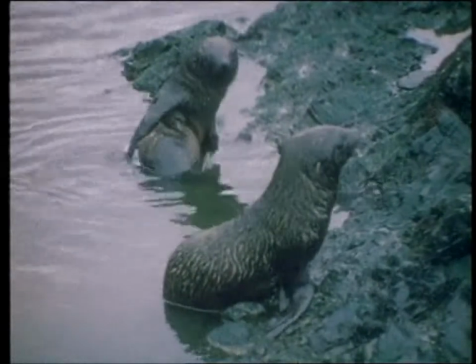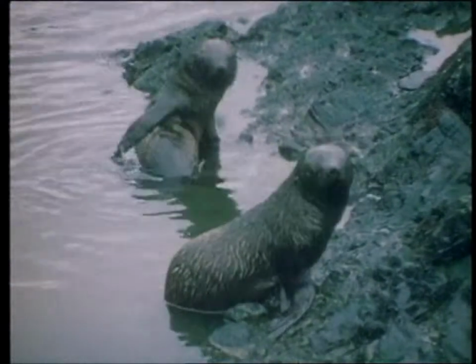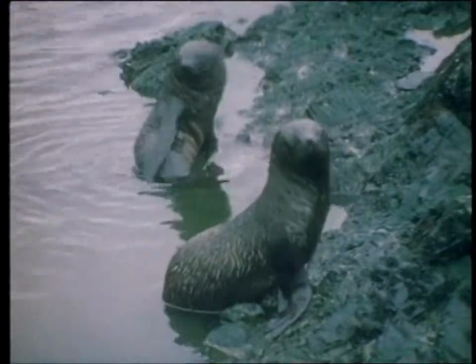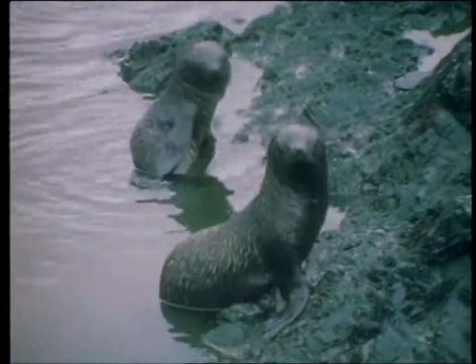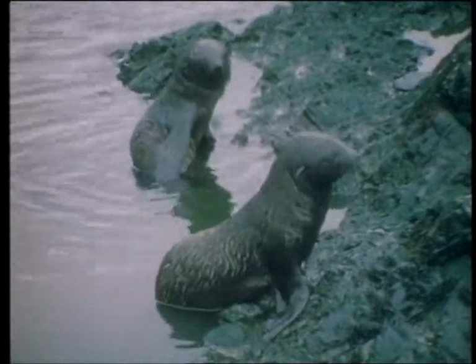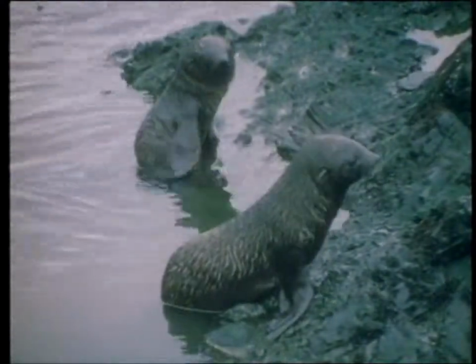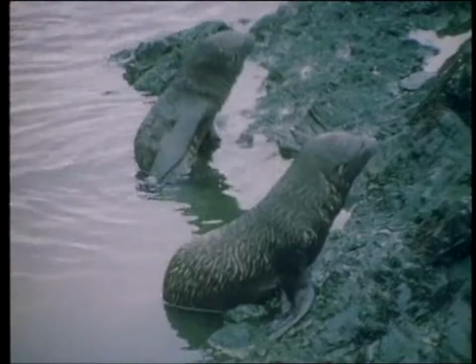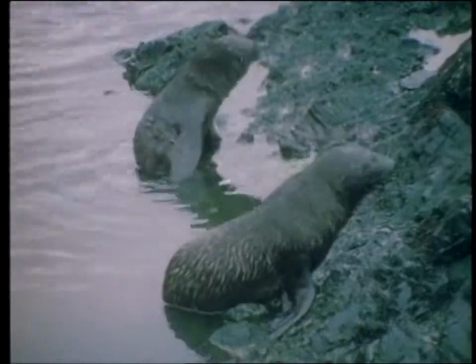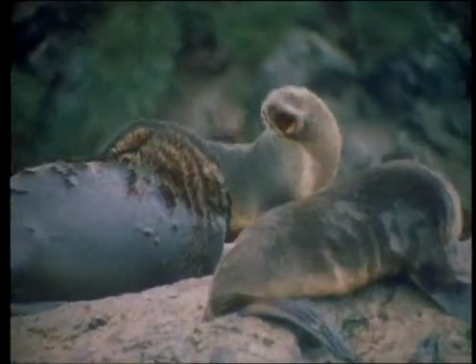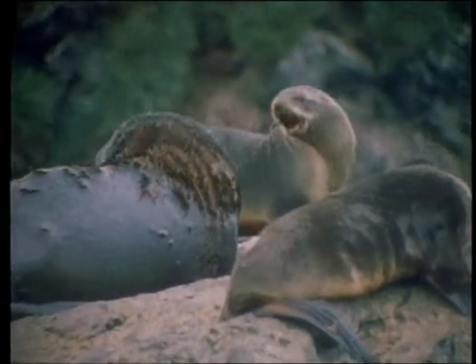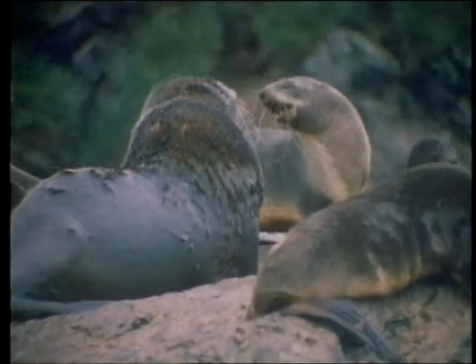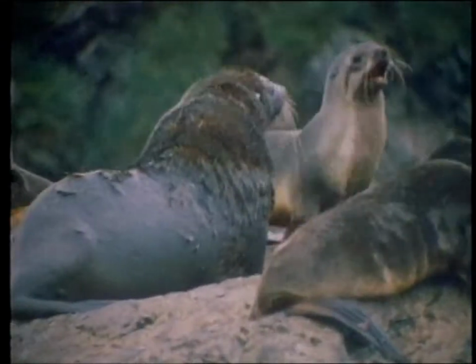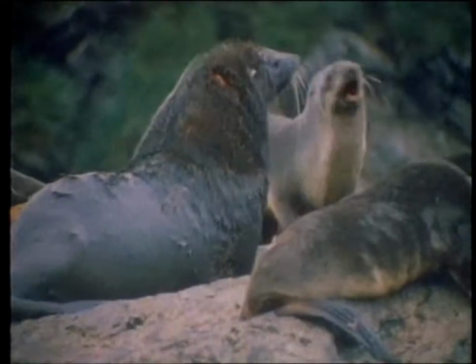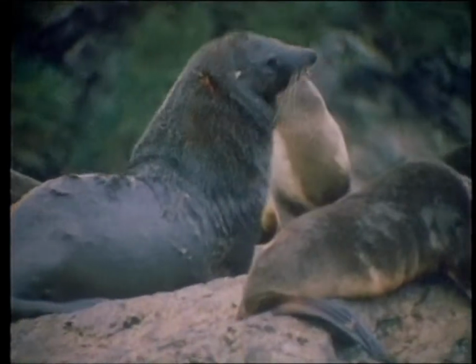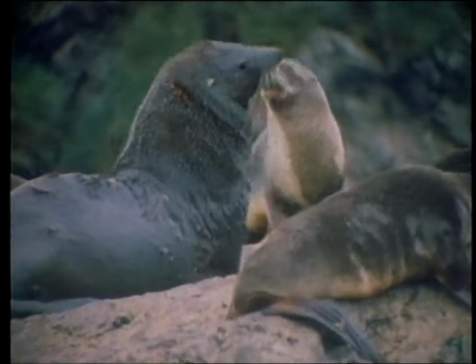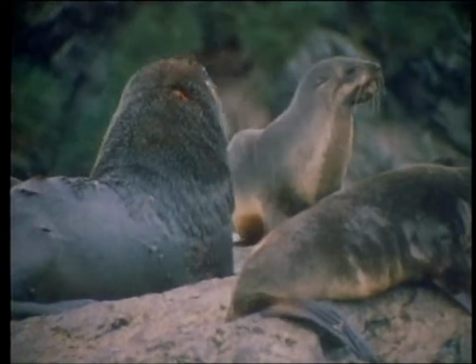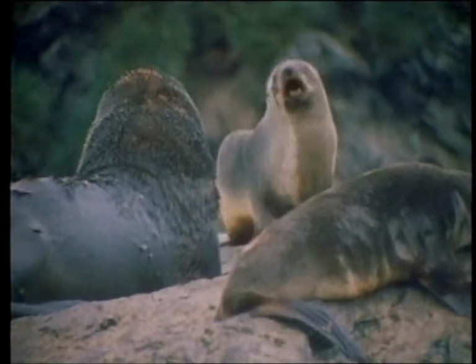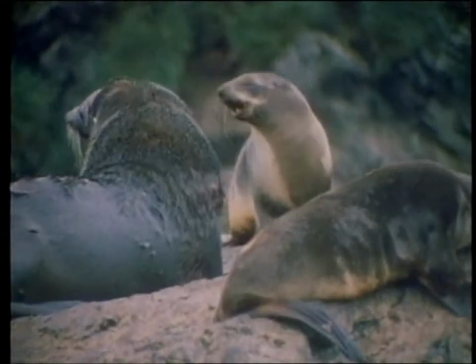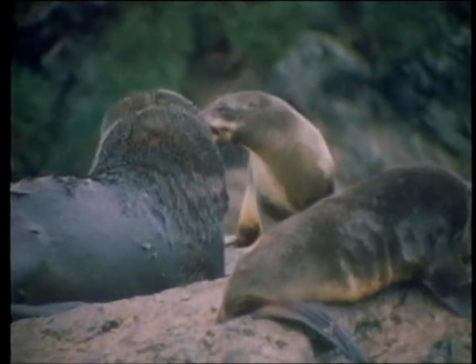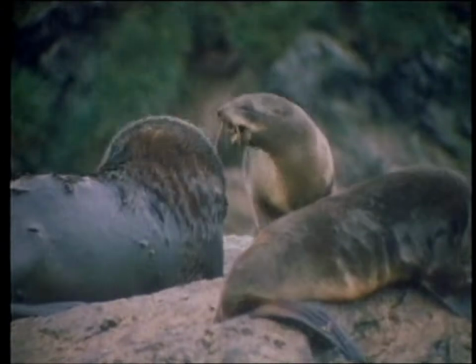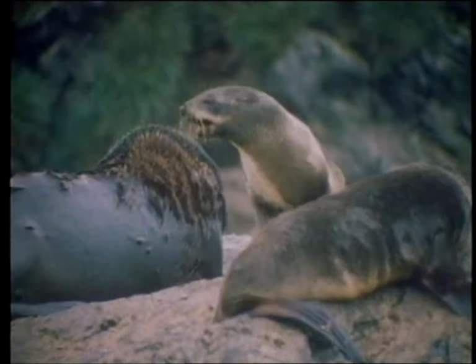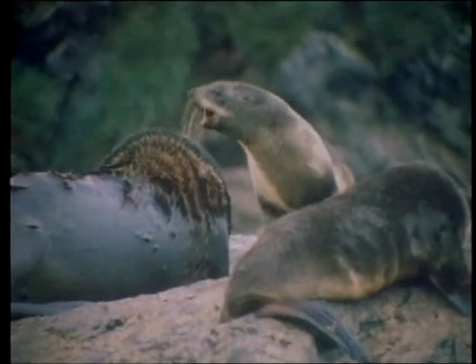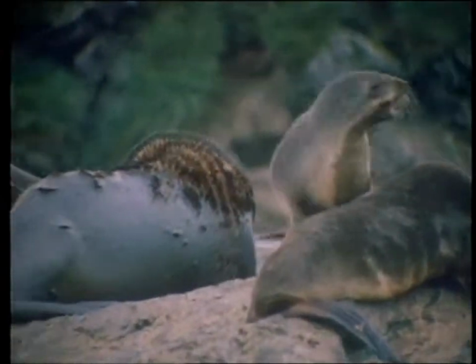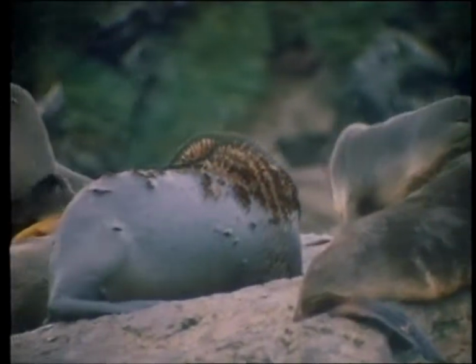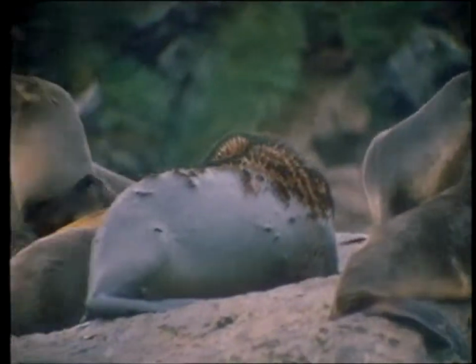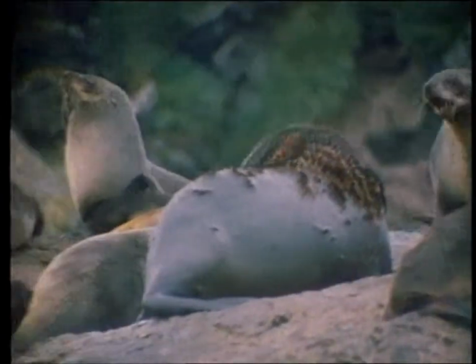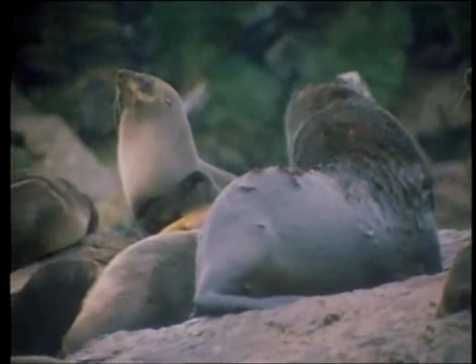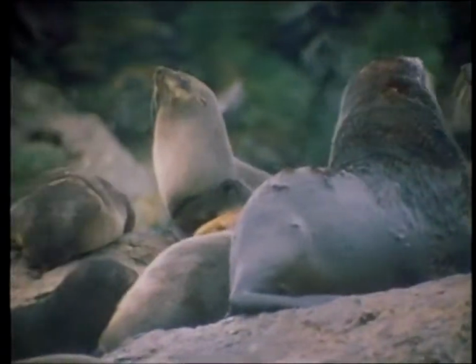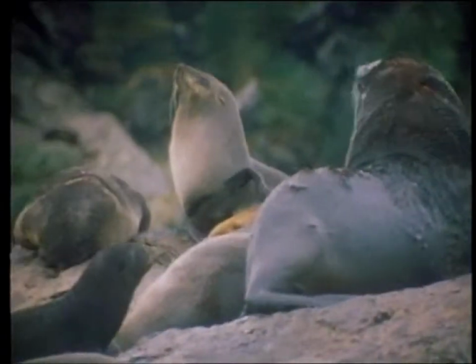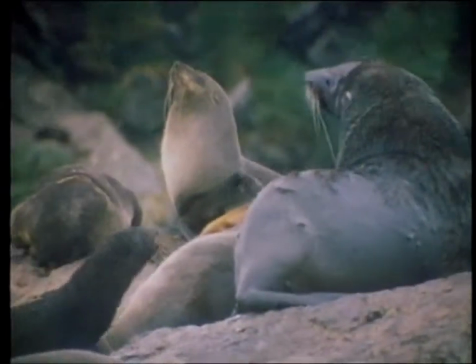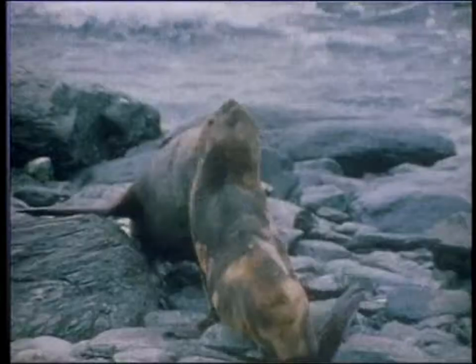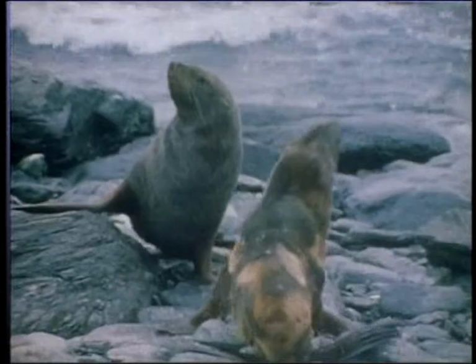Fur seals are not true seals, as they are descendants of bear-like animals. They move differently, with their bodies in an almost upright position, and they are quick and active and can move very fast indeed.